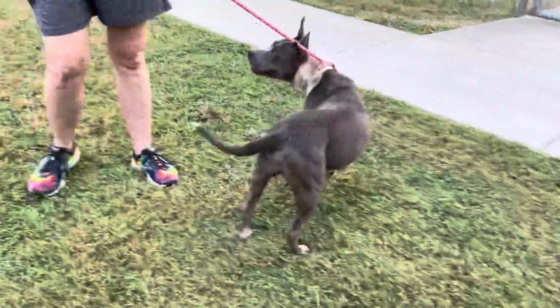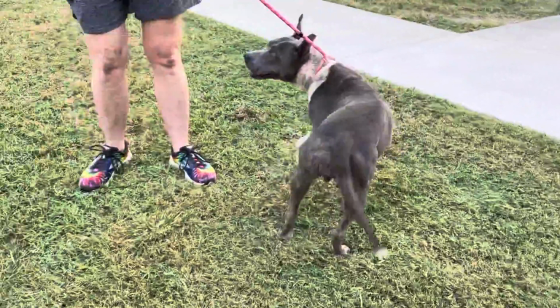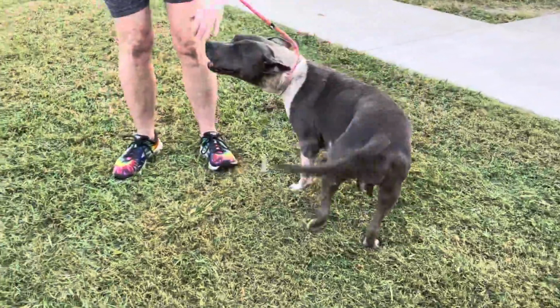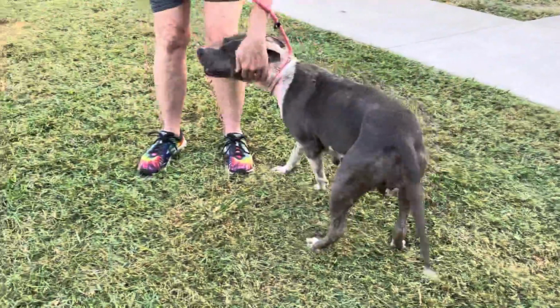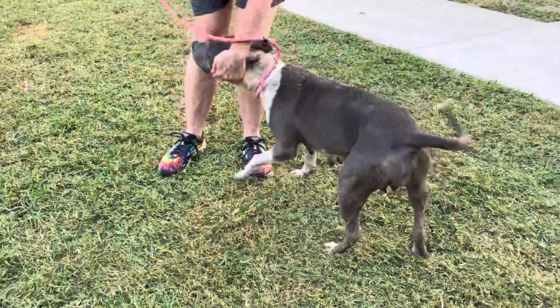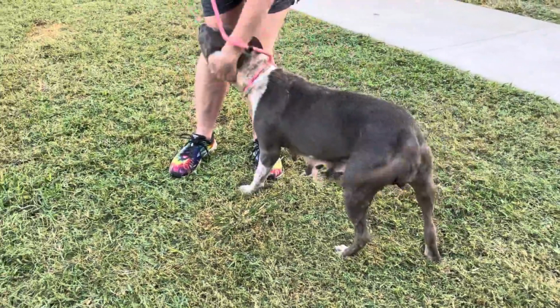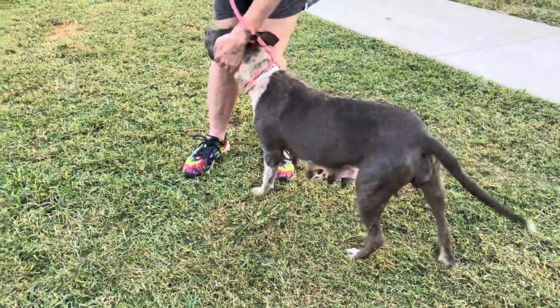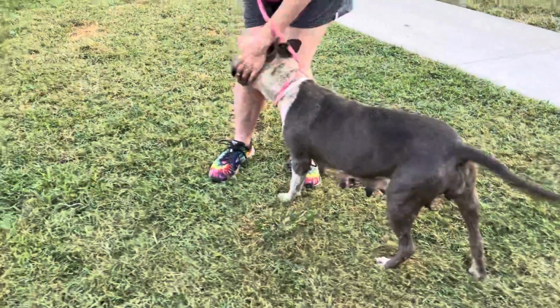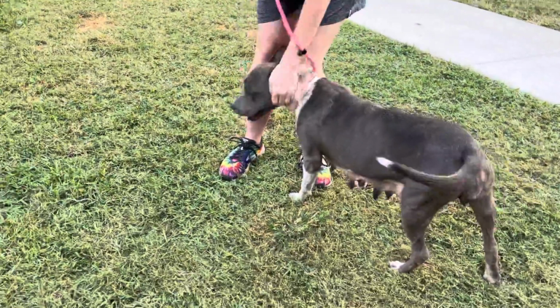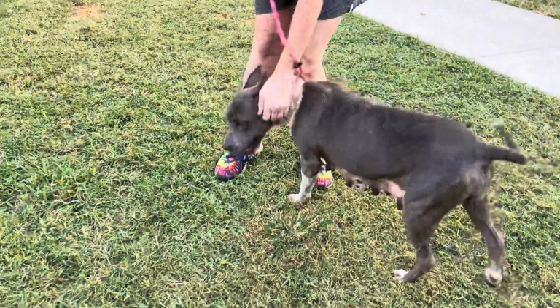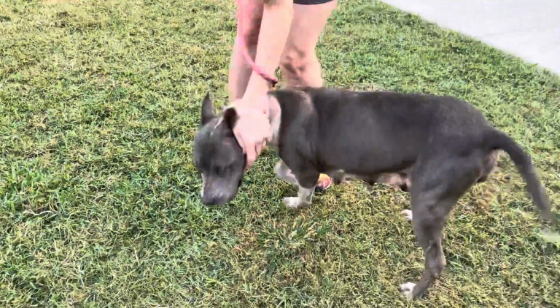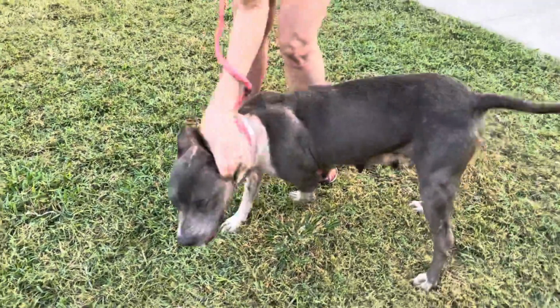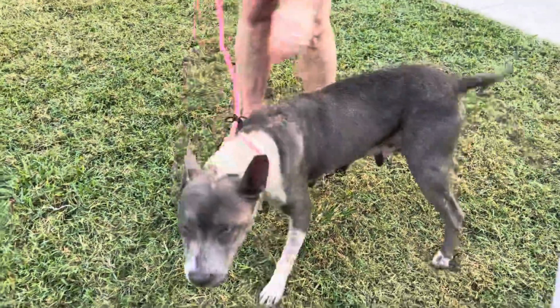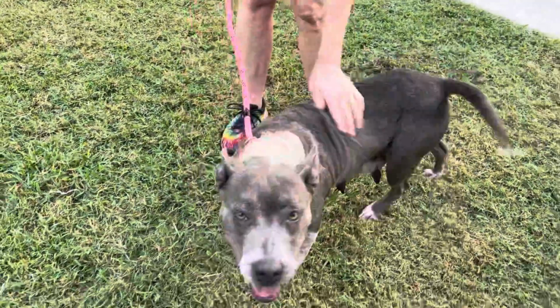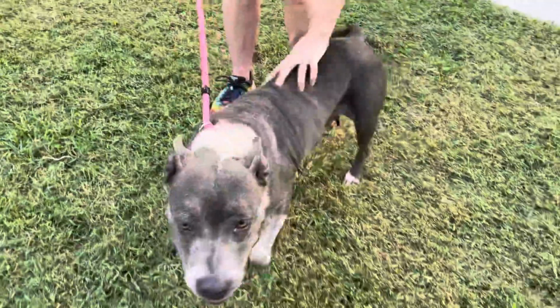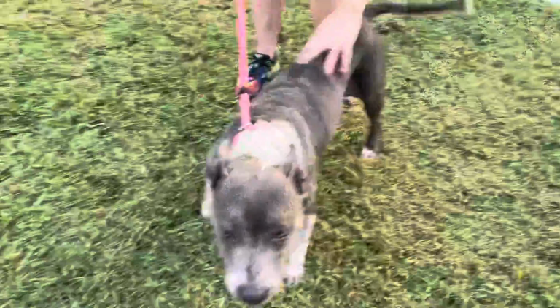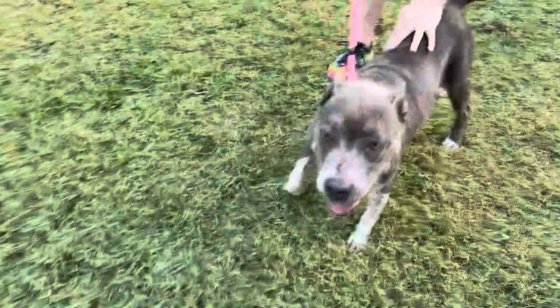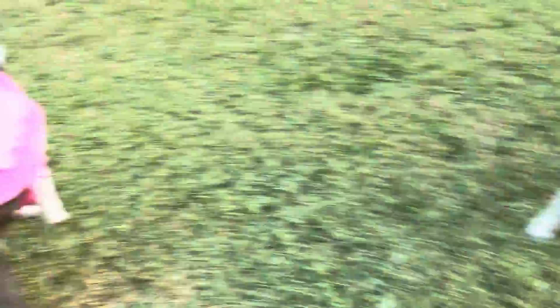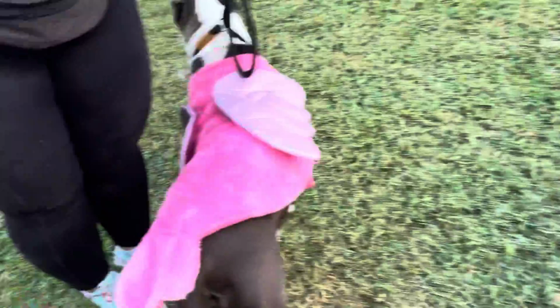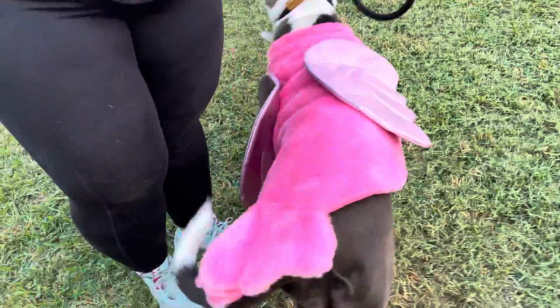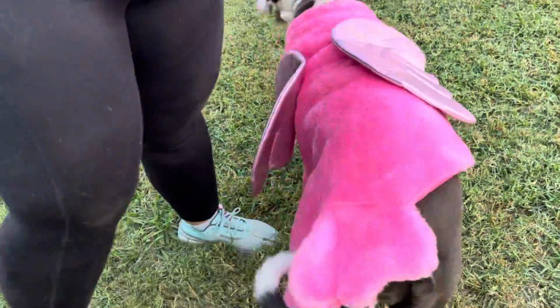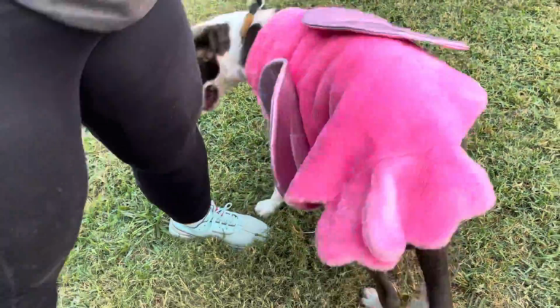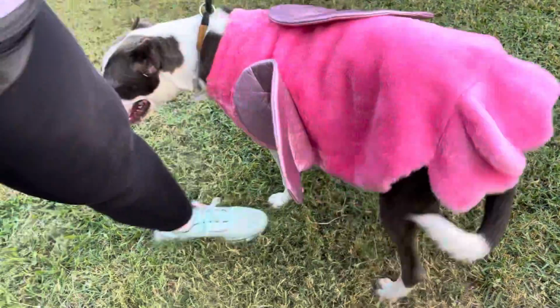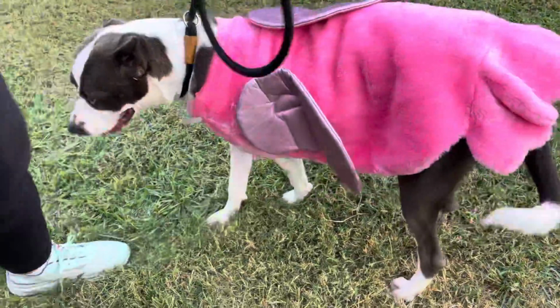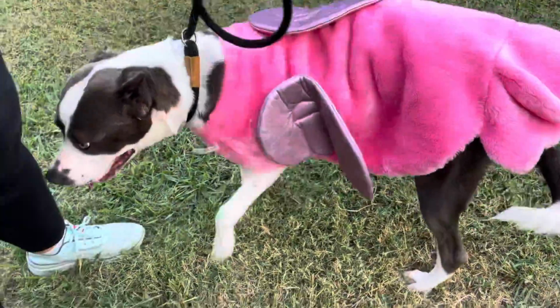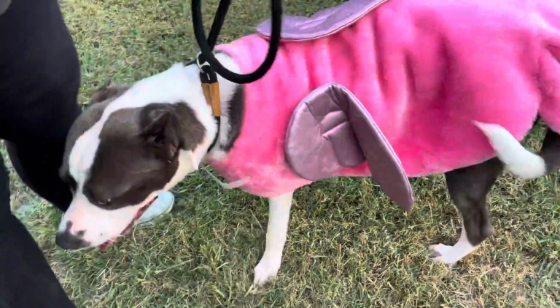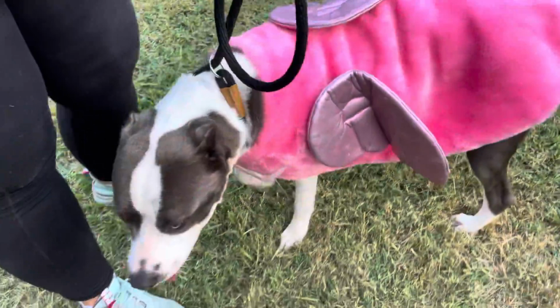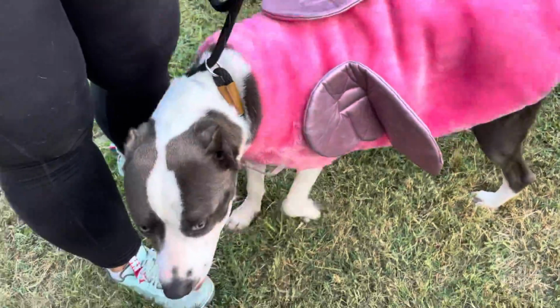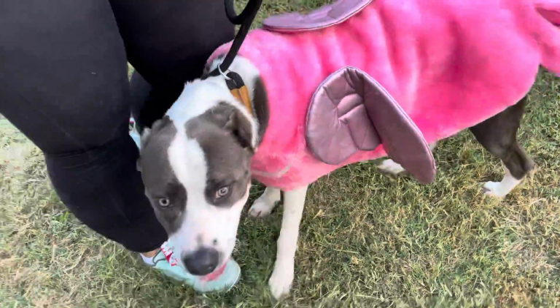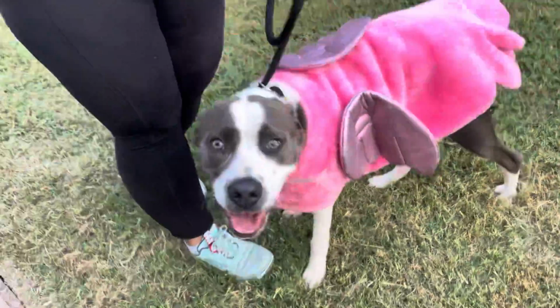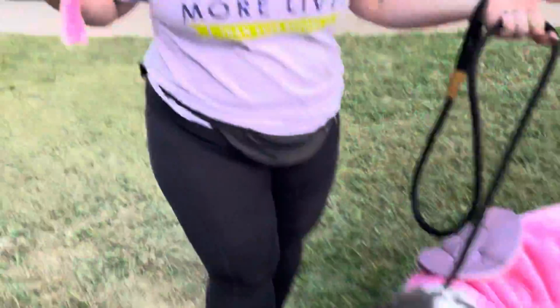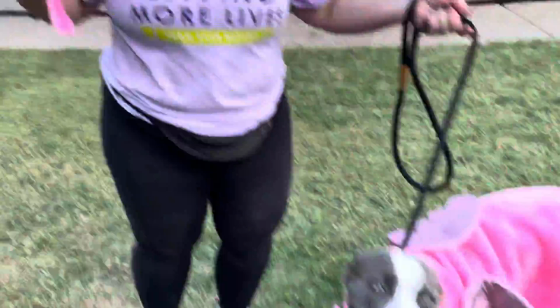You can tell she was used as a baby factory. She could not be sweeter, guys — she has been nothing but a doll. This gorgeous thing — what costume is that? Flamingo. Oh, she had the hat on.